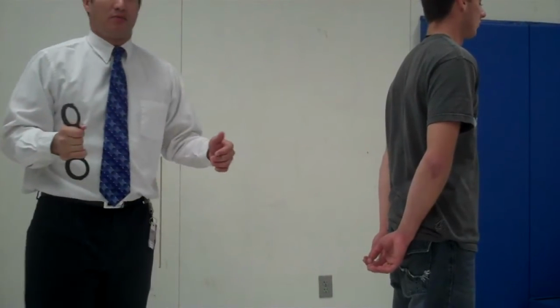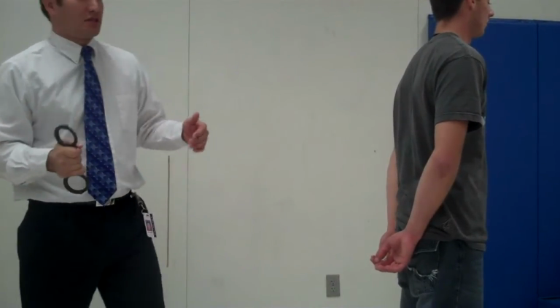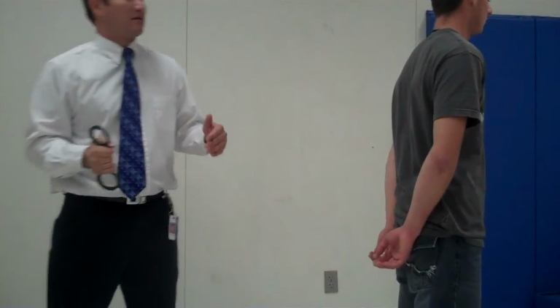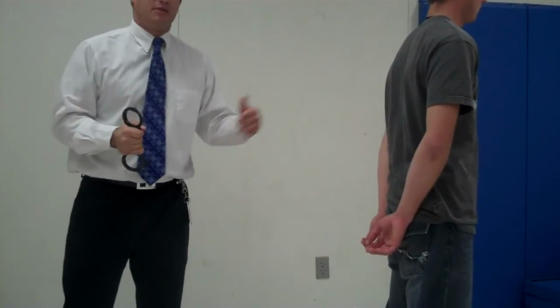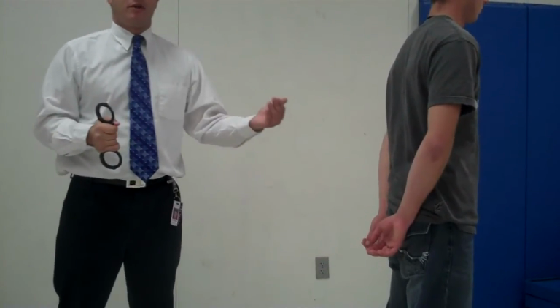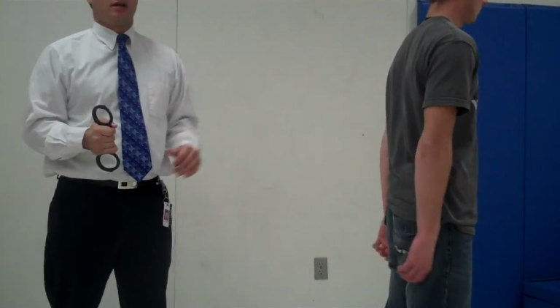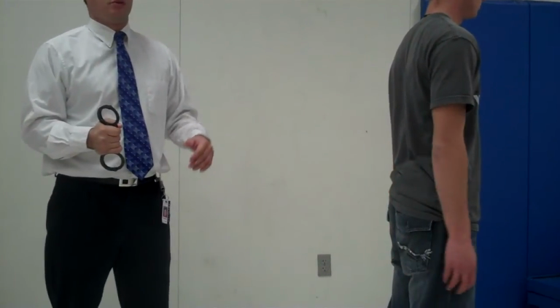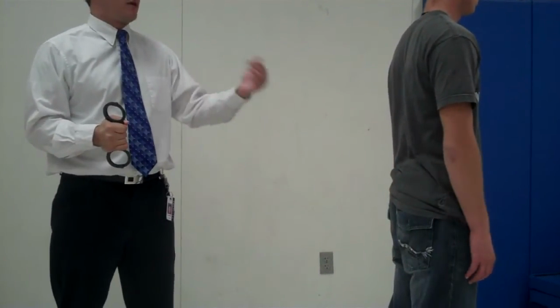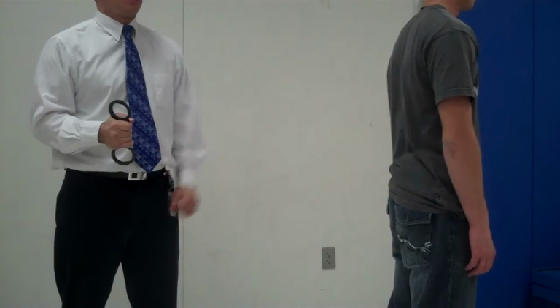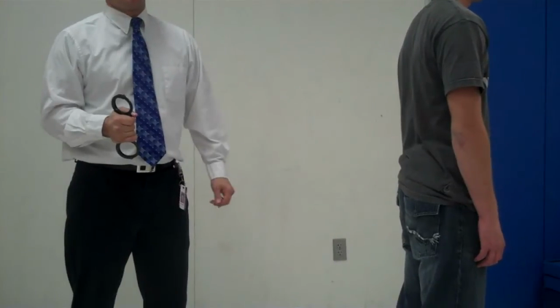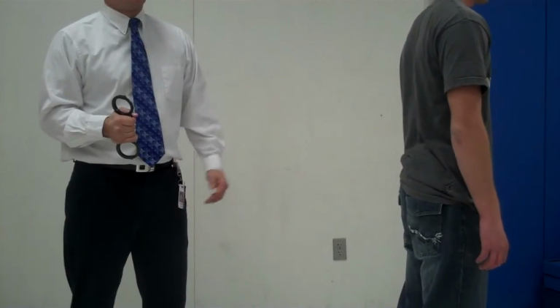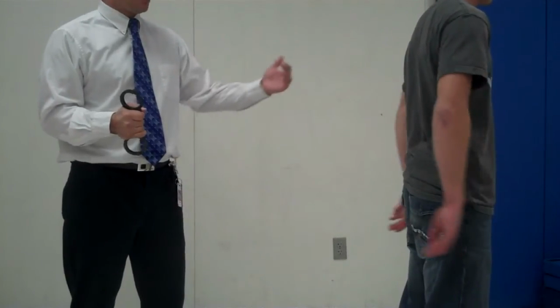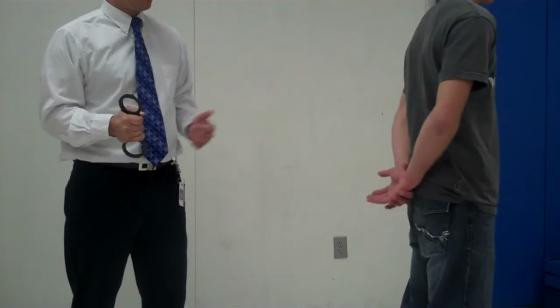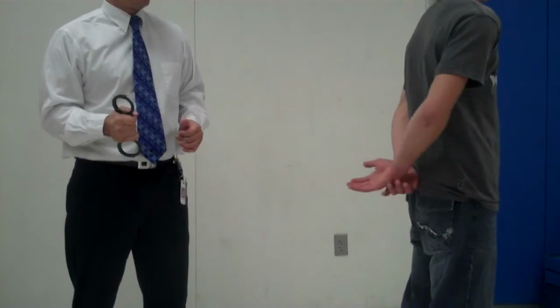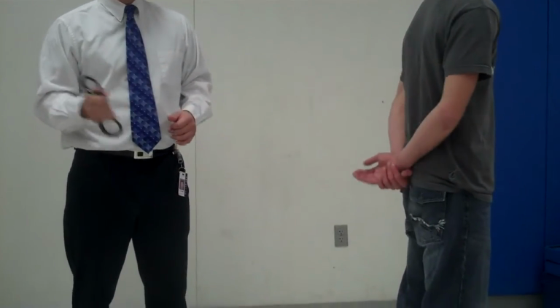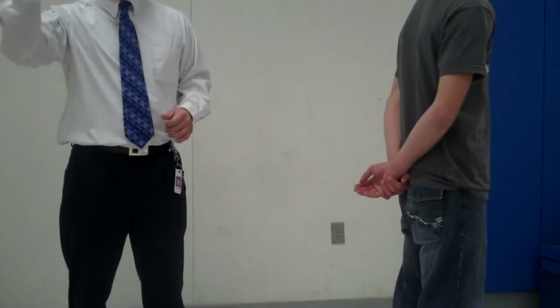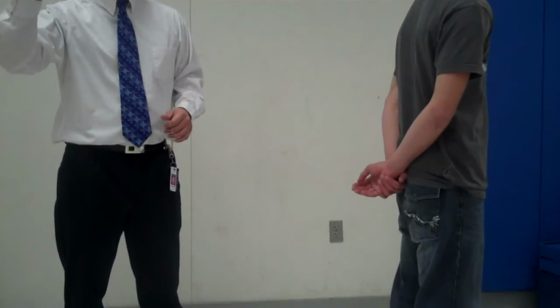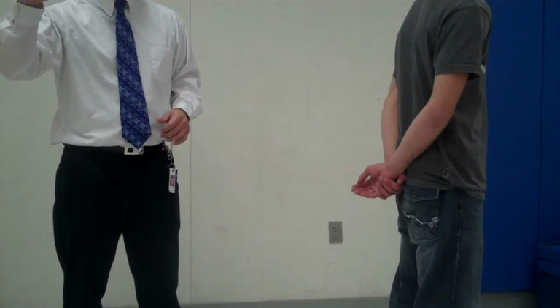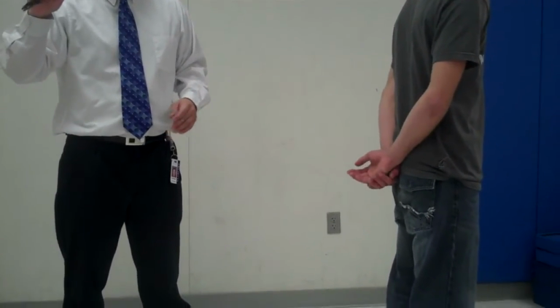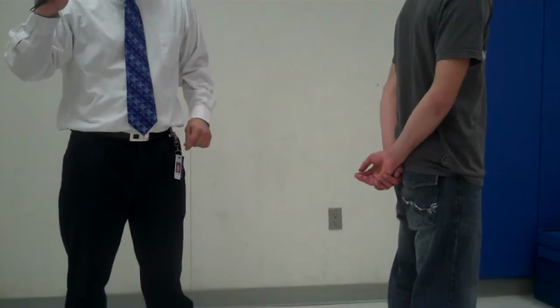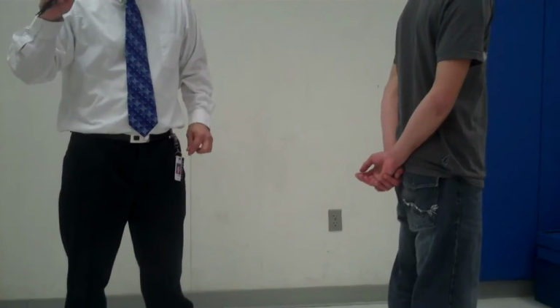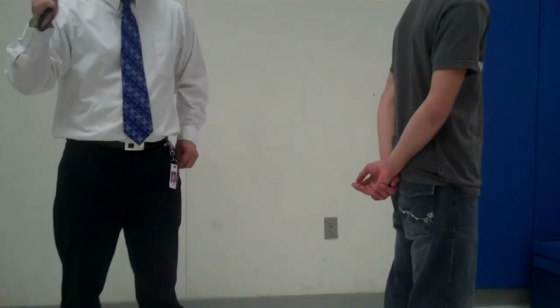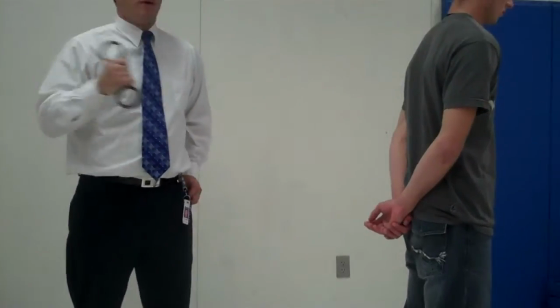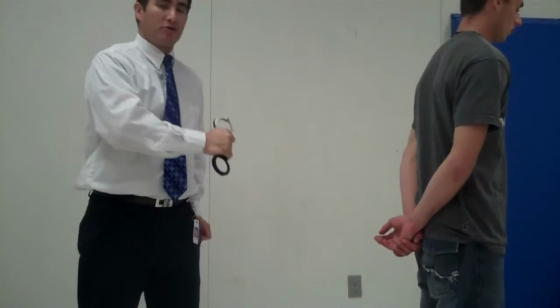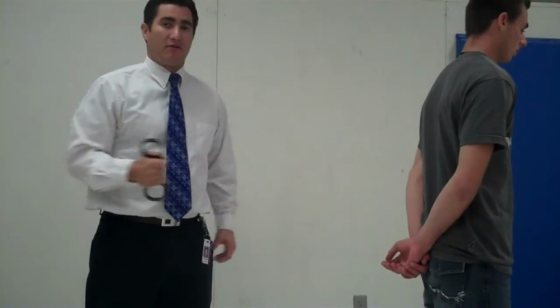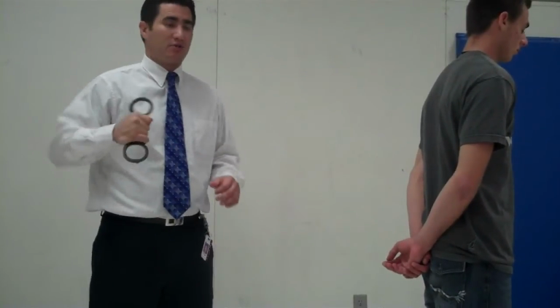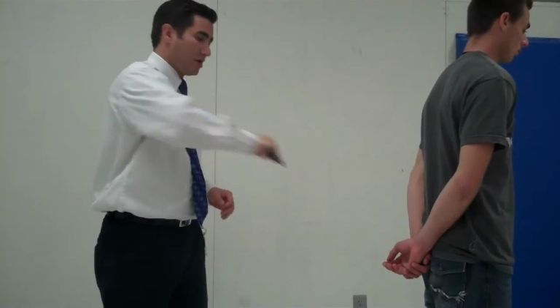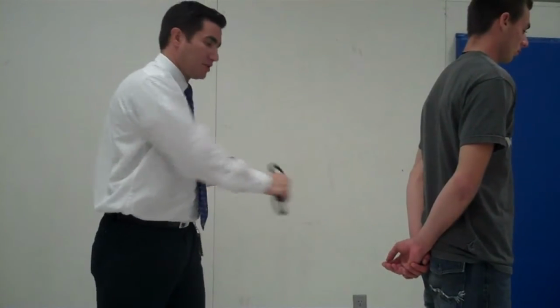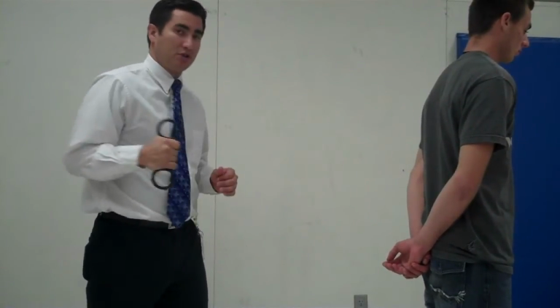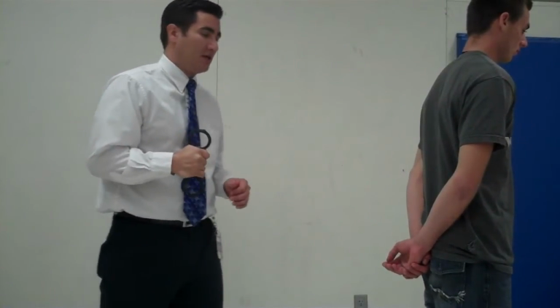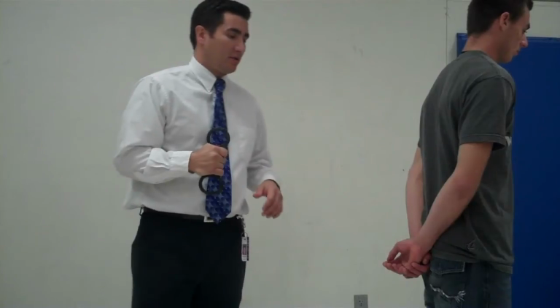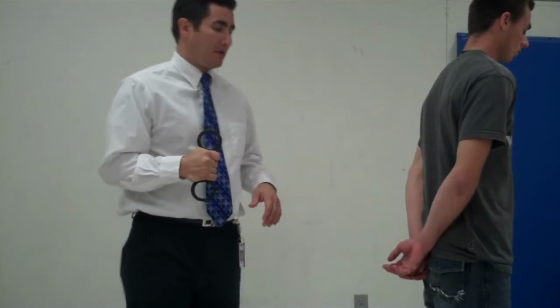Once you have your handcuffs placed properly in your strong hand, we approach the suspect. In a command voice, we tell him to turn around and place his hands behind his back. We always want to go away from our strong hand first — that's our strongest motion, pushing away.